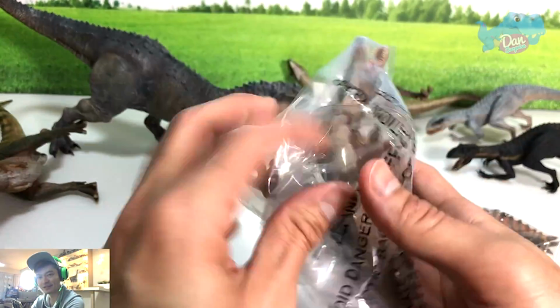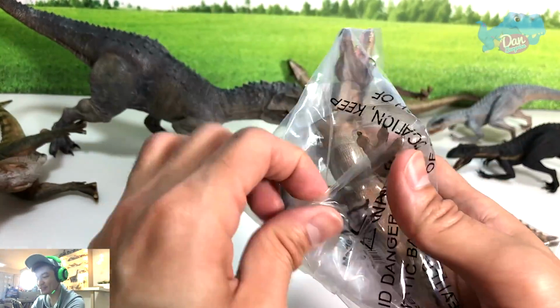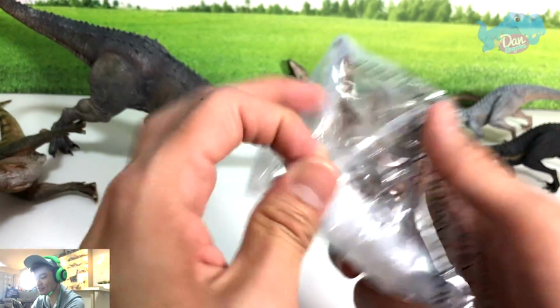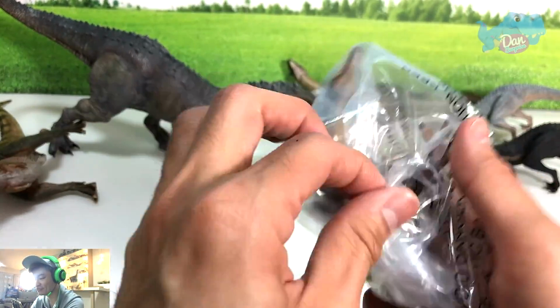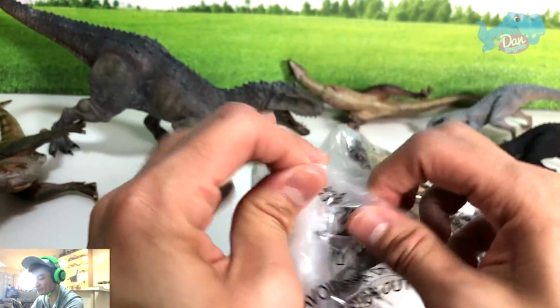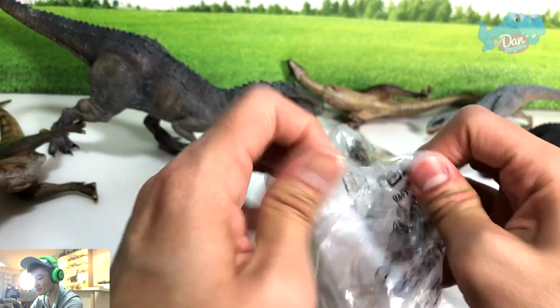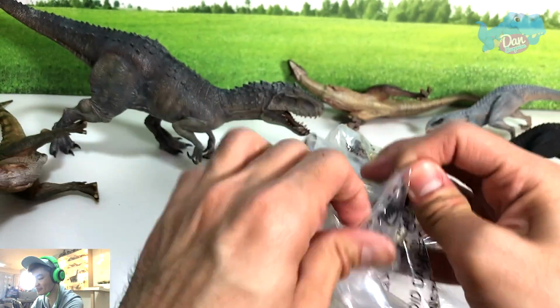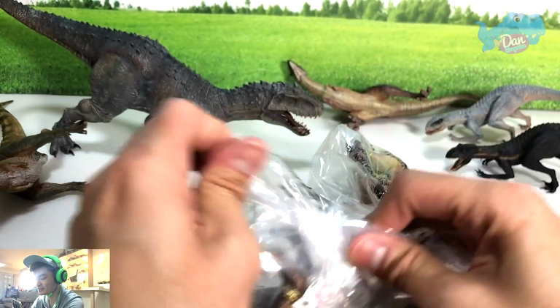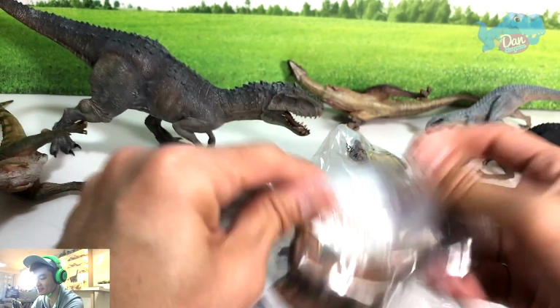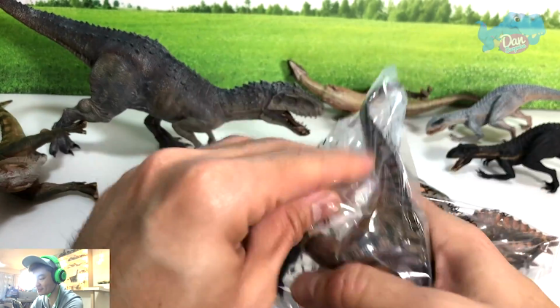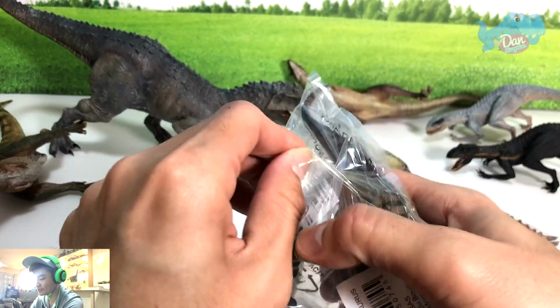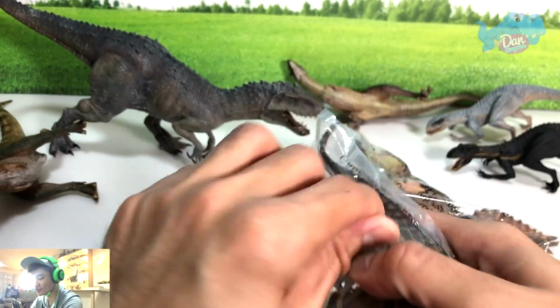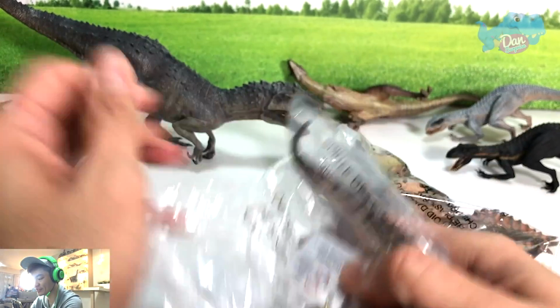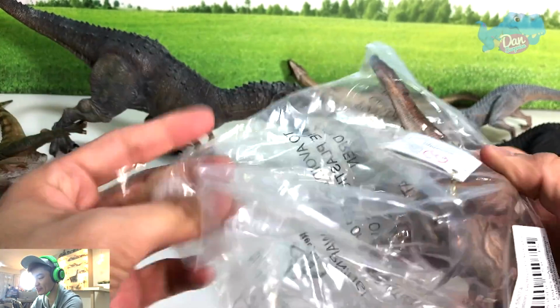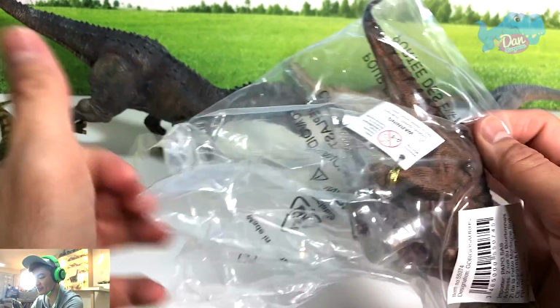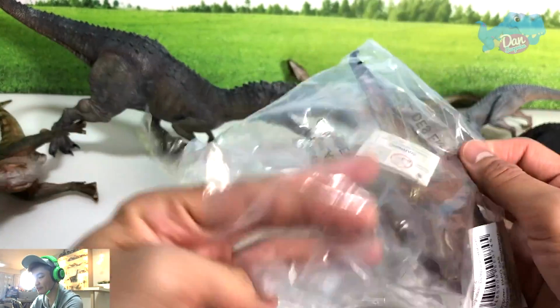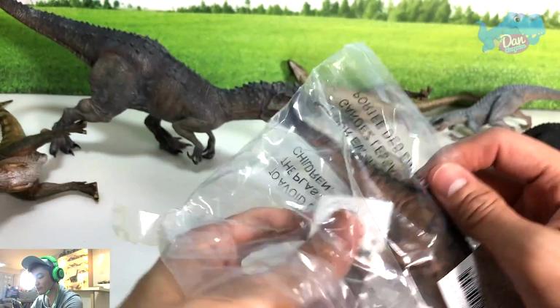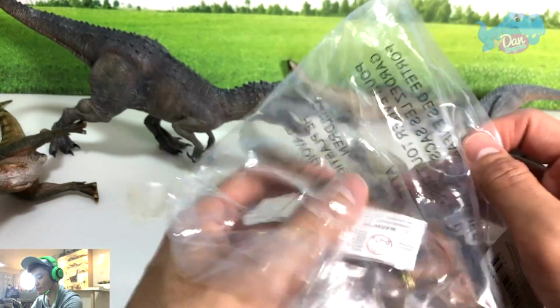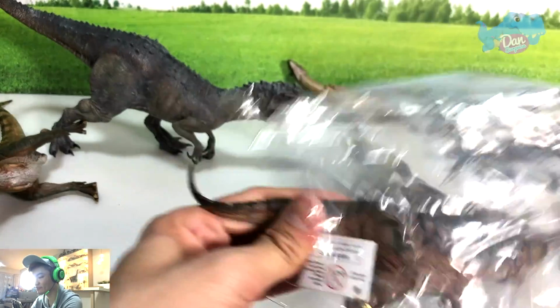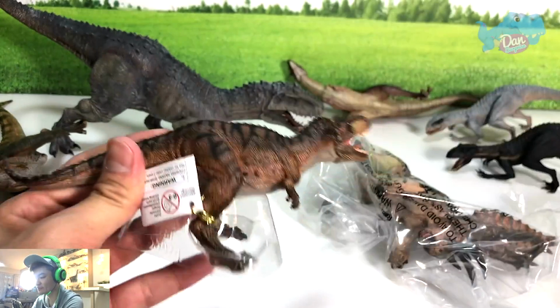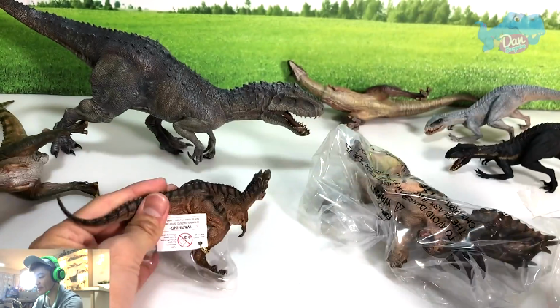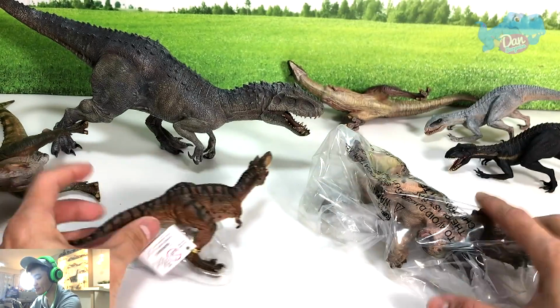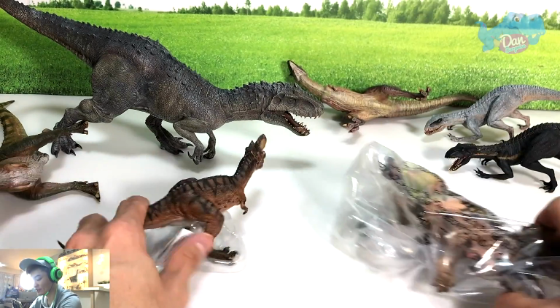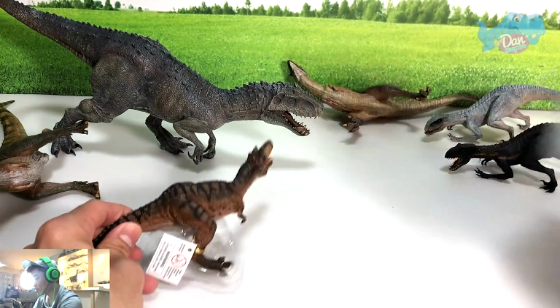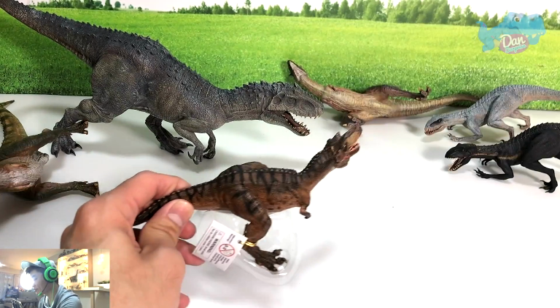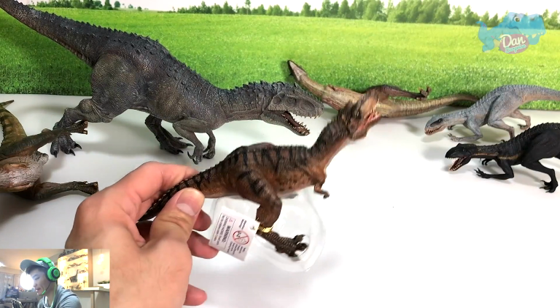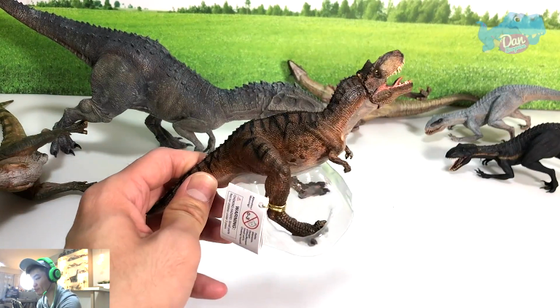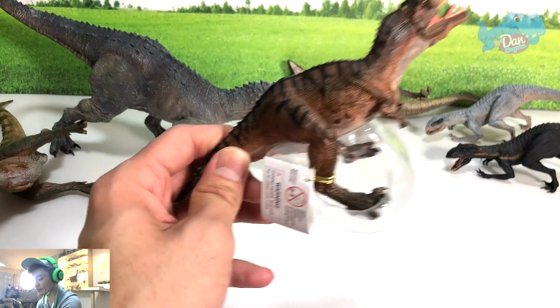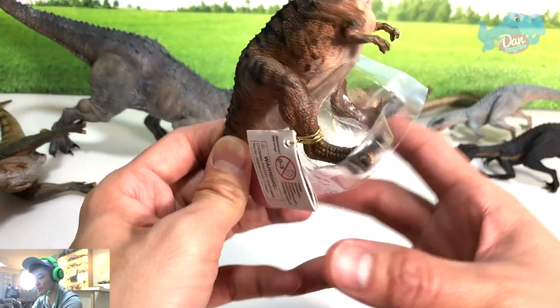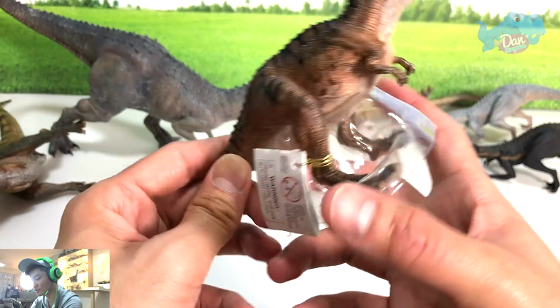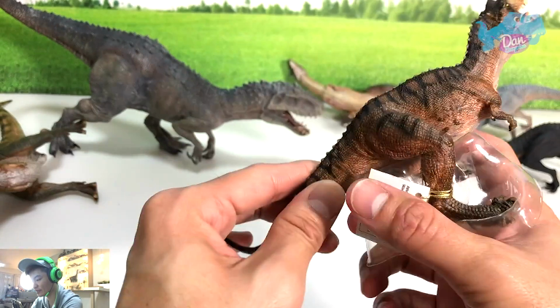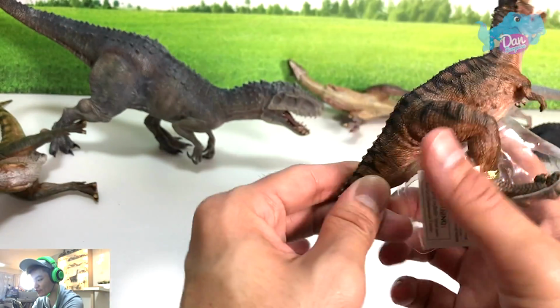This is the new Gorgosaurus from Papo. New Gorgosaurus from Papo! Oh my goodness. But it is looking kind of small — I thought it was going to be as big as the T-Rex.